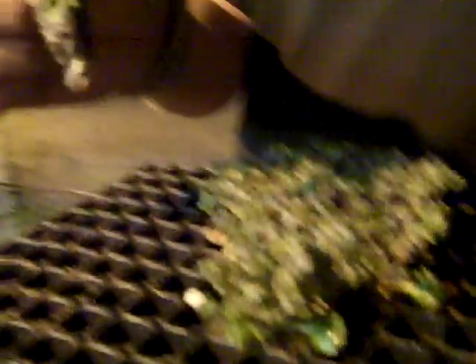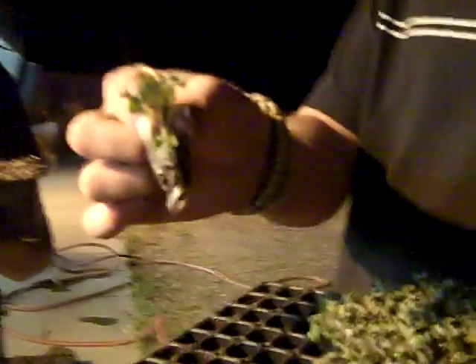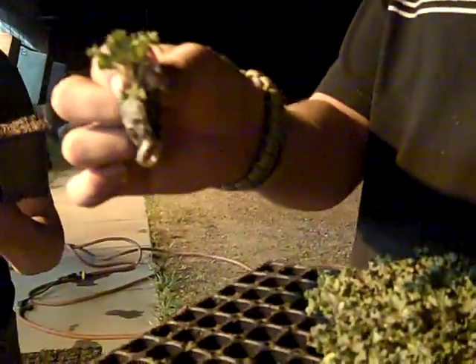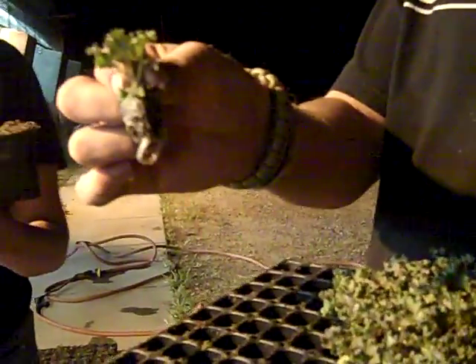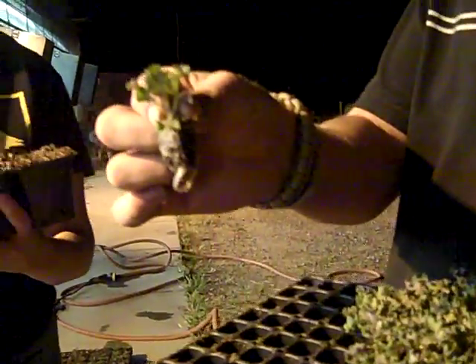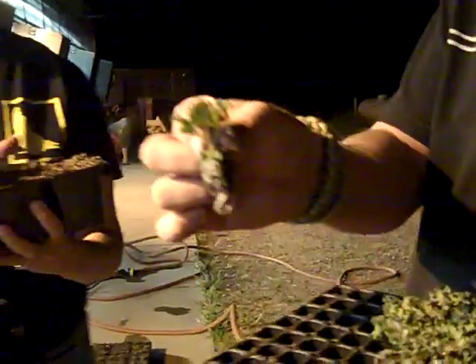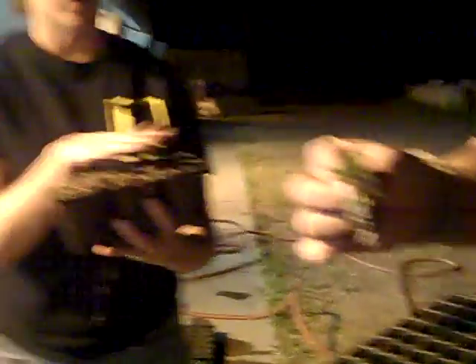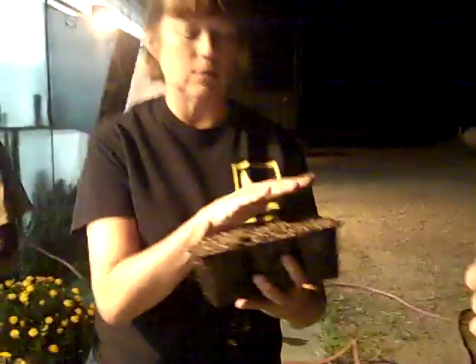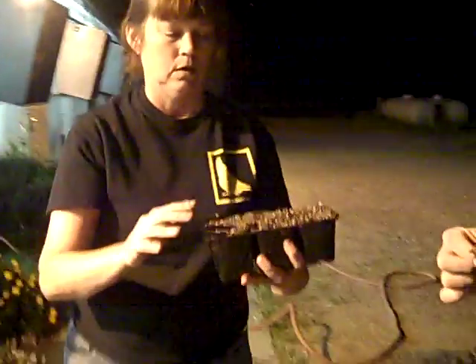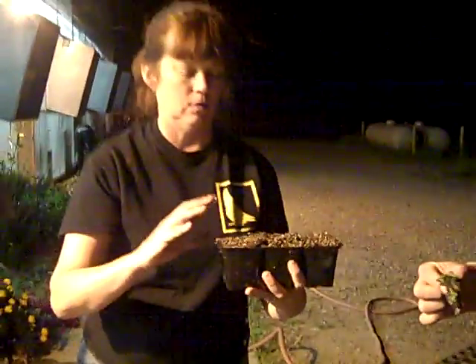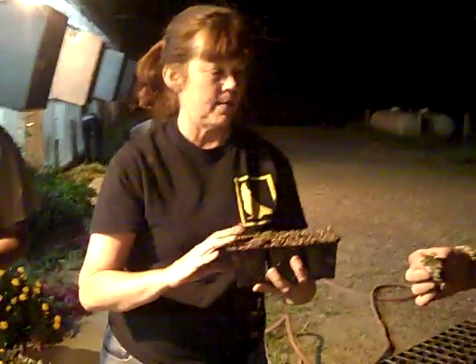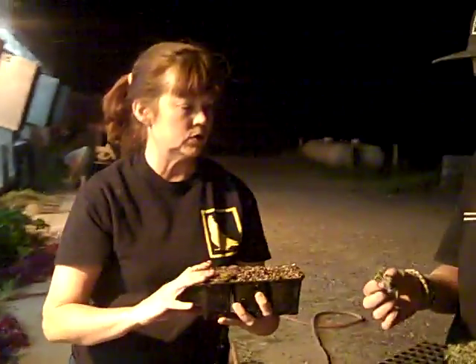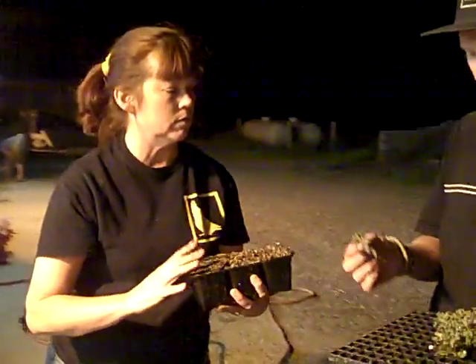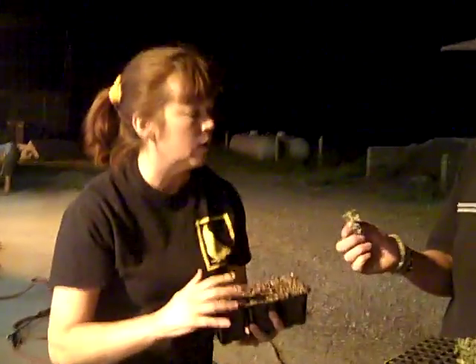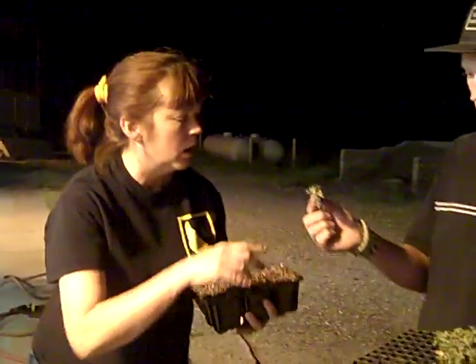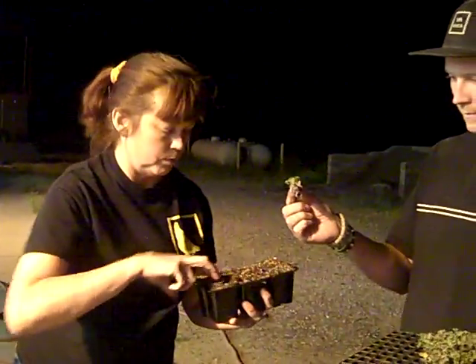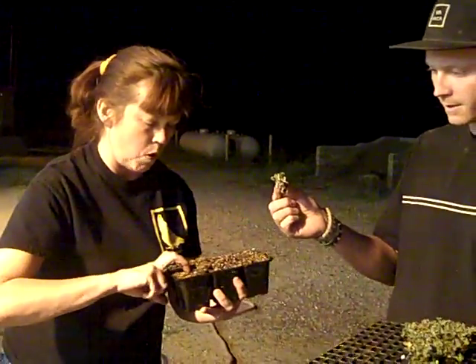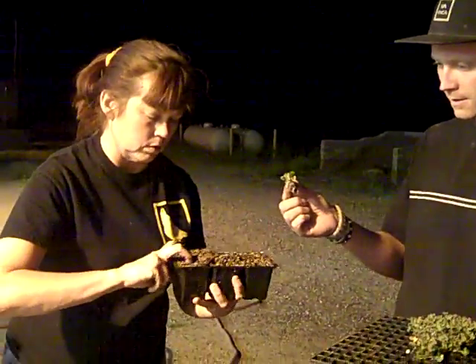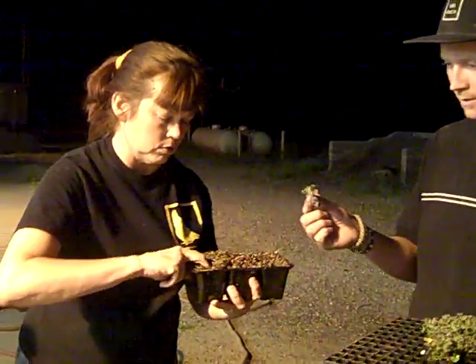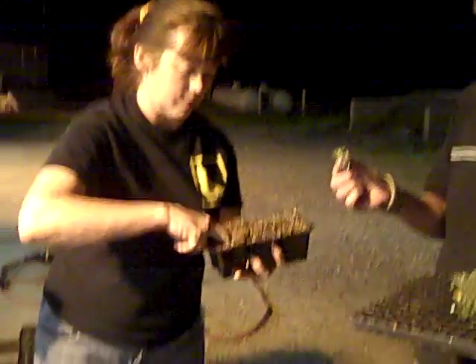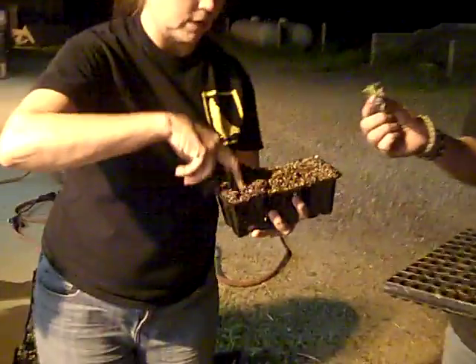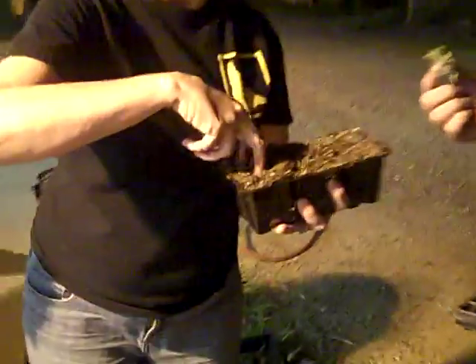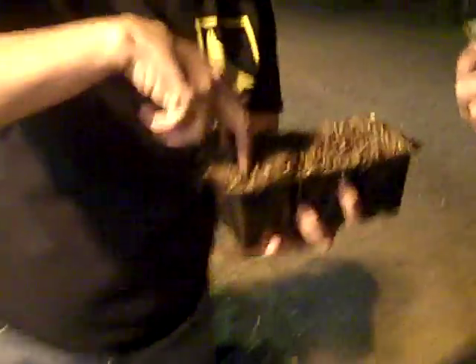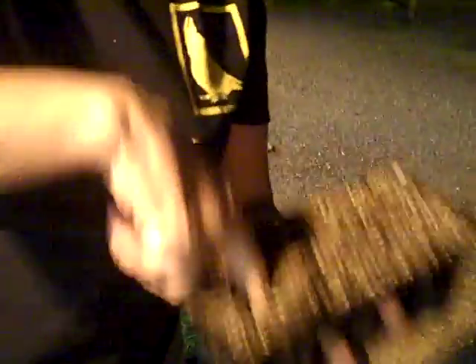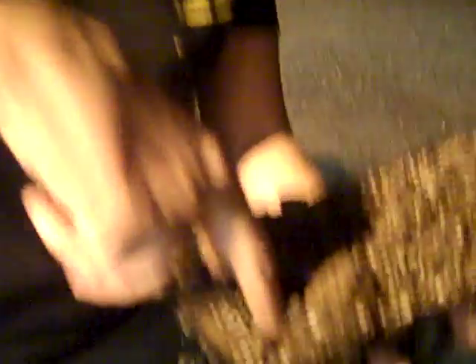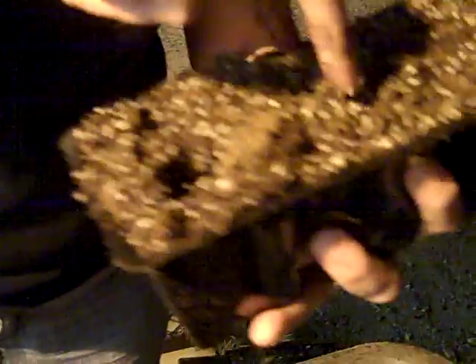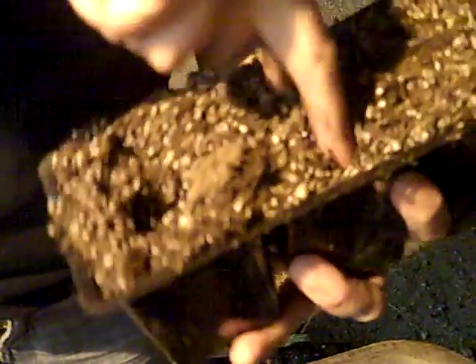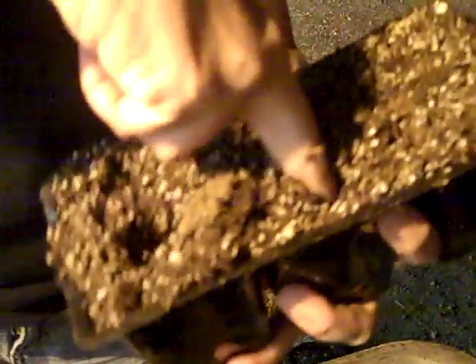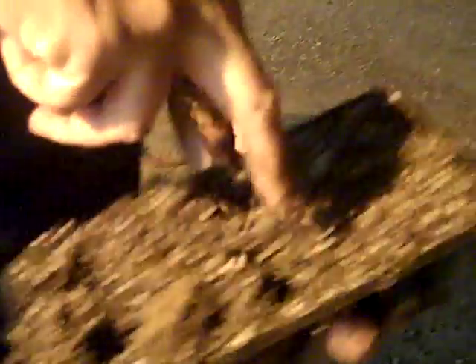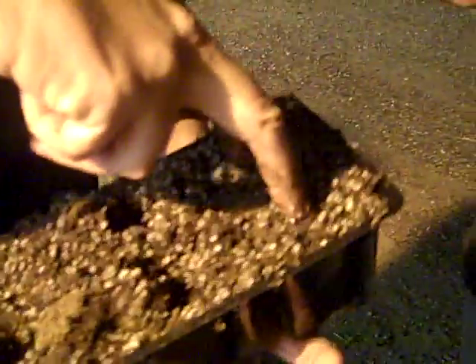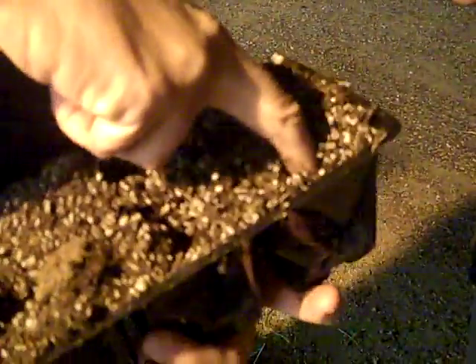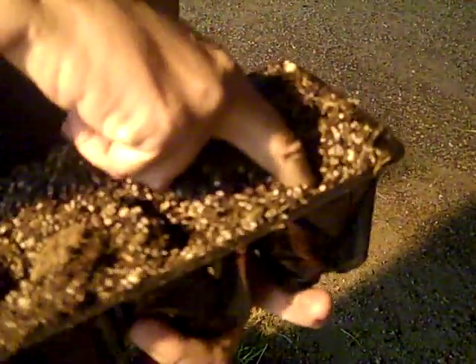So all you do is you fill up the trays, you dampen the soil, you poke little holes in there just like that. Poking, poking, poking.